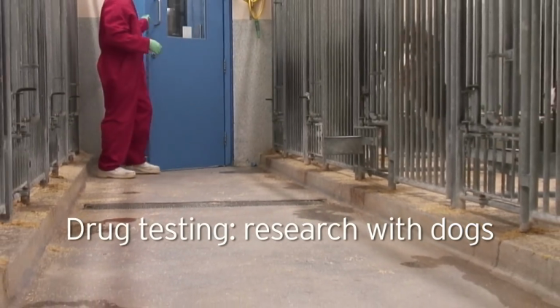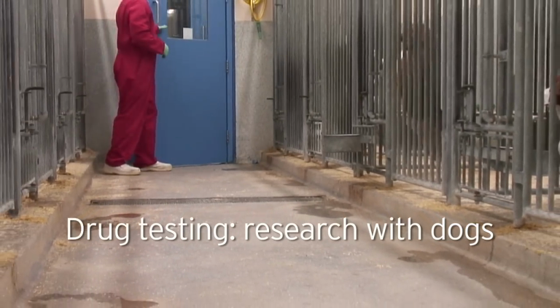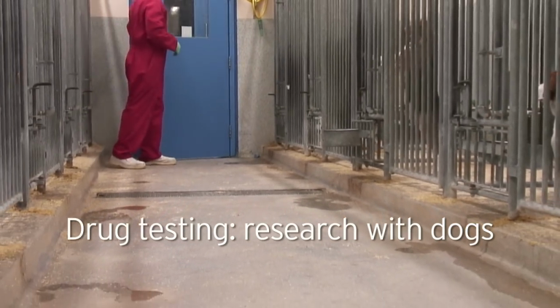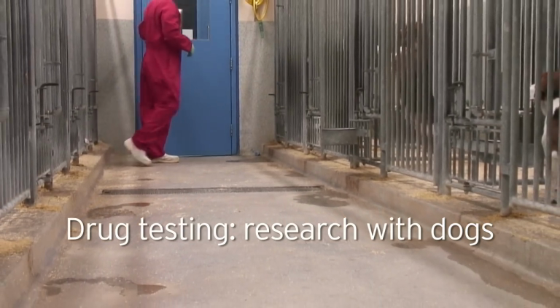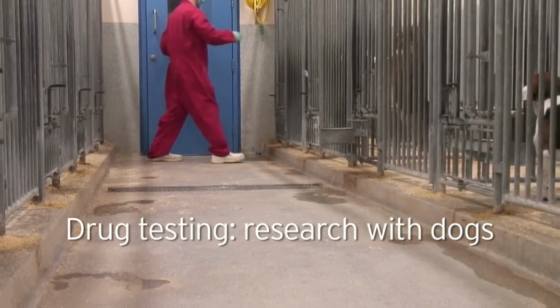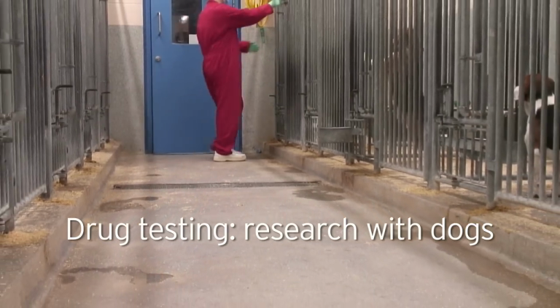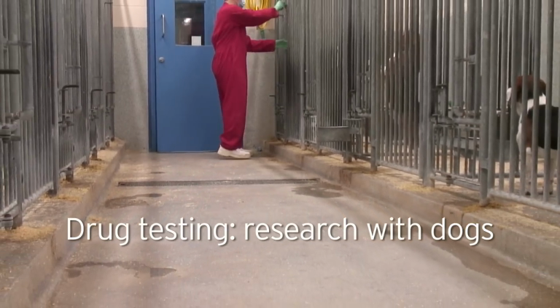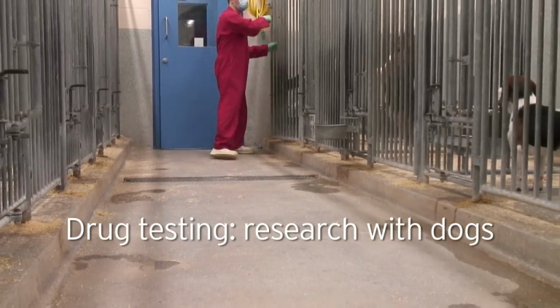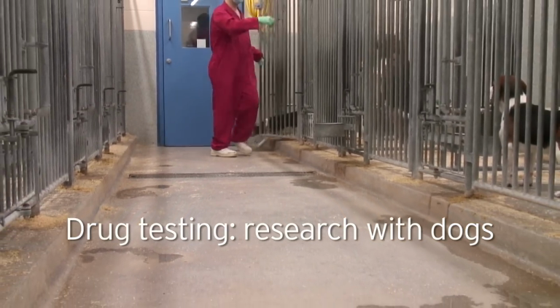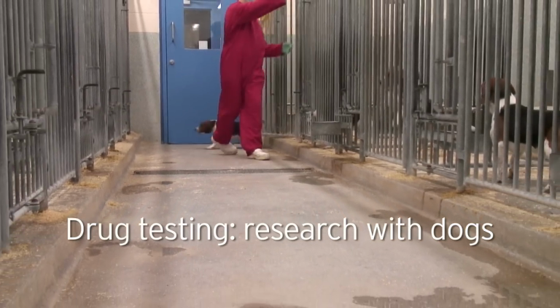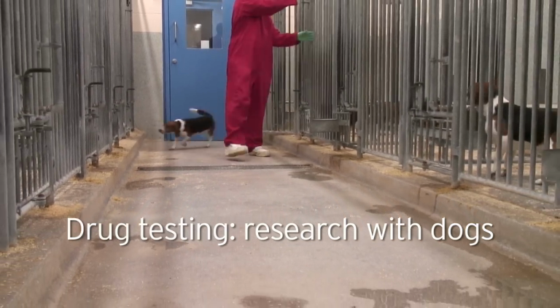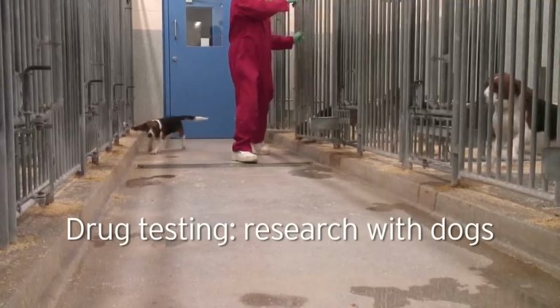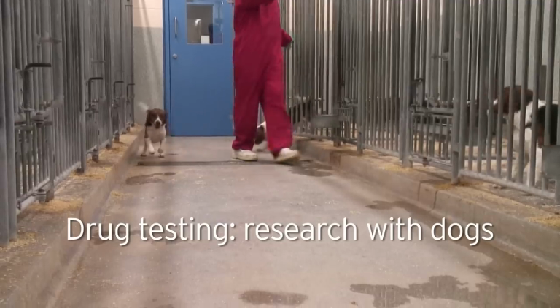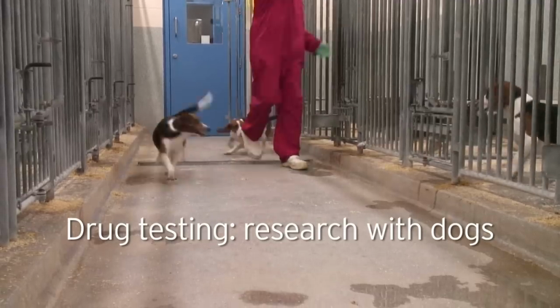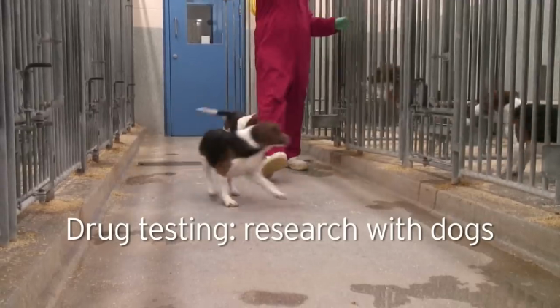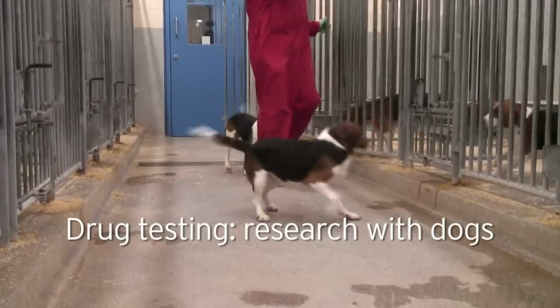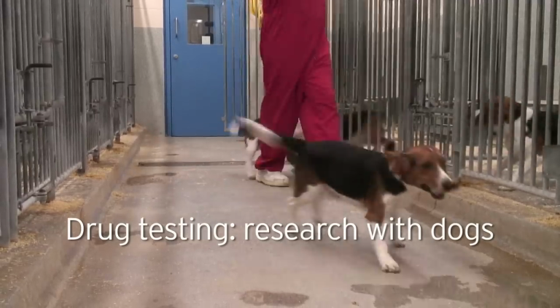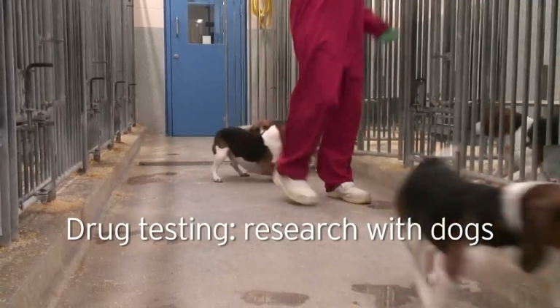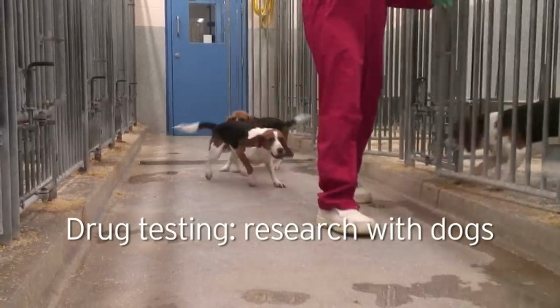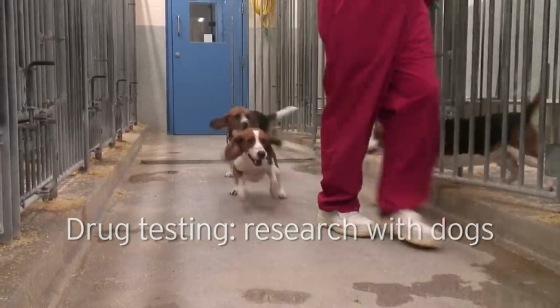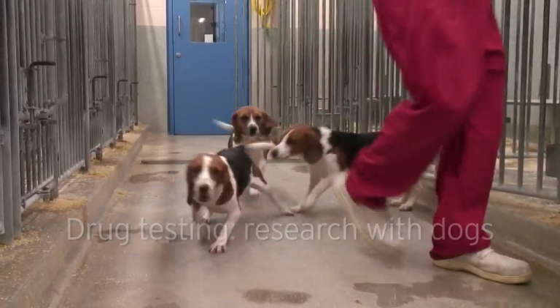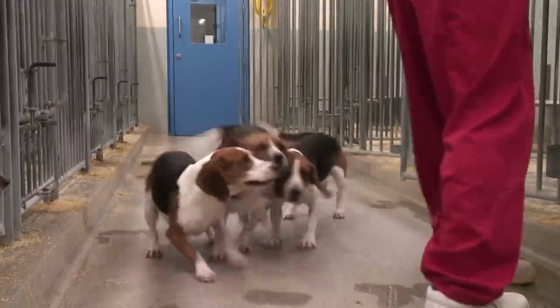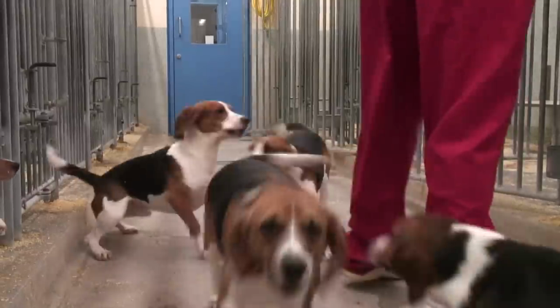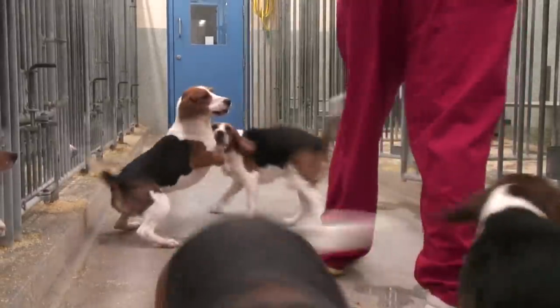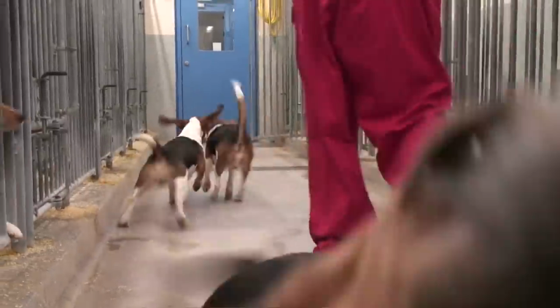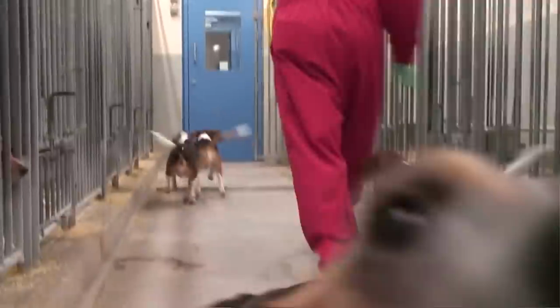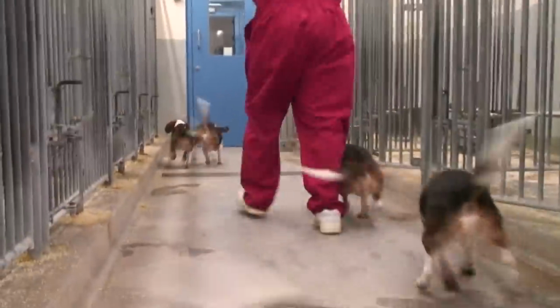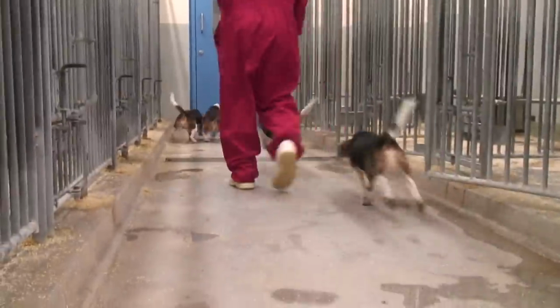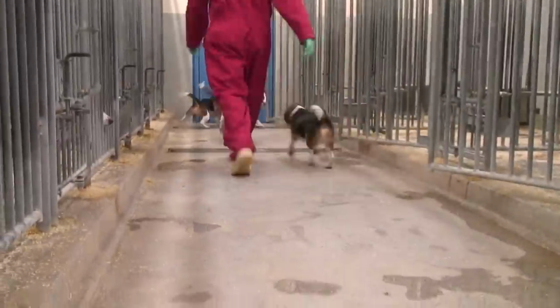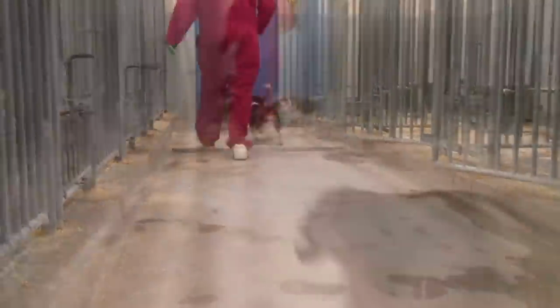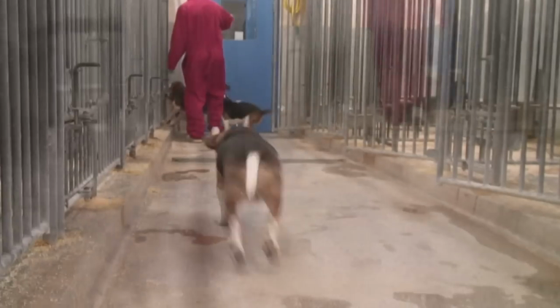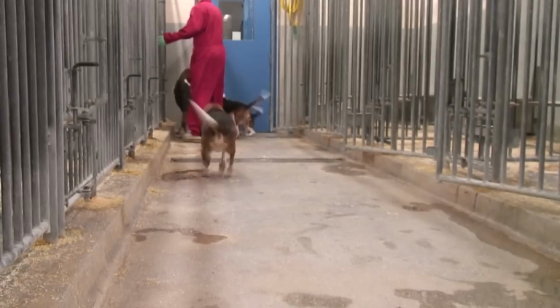Beagles are used in medical research to test the safety of new medicines. The beagles are kept together in pairs or small groups in pens, and they are let out of their pens for regular exercise.